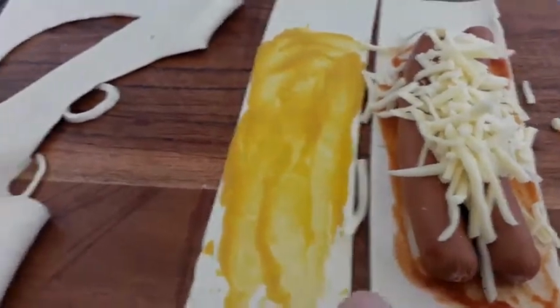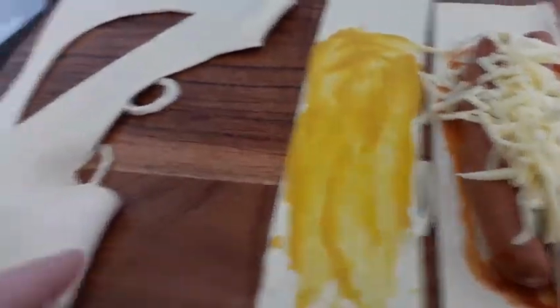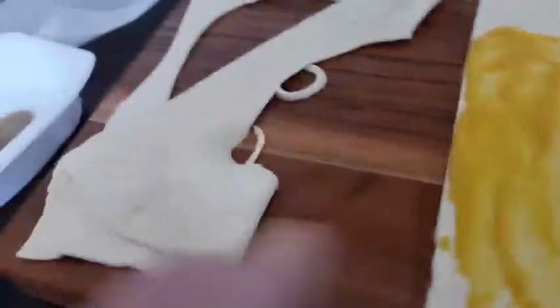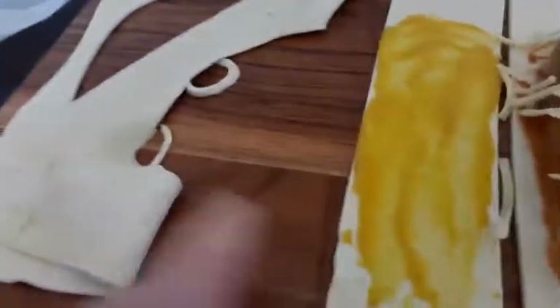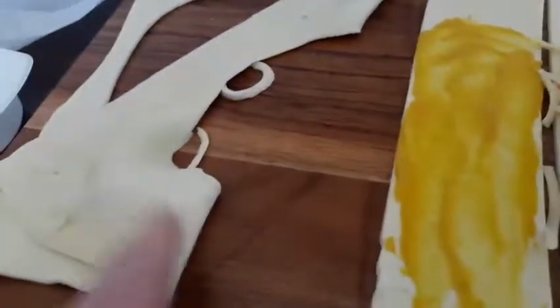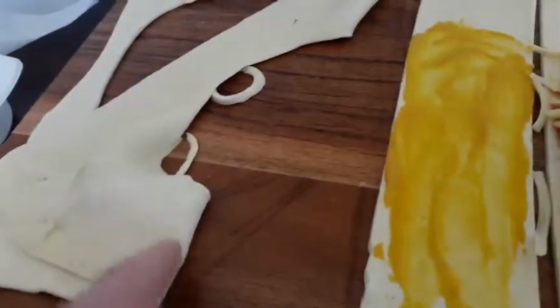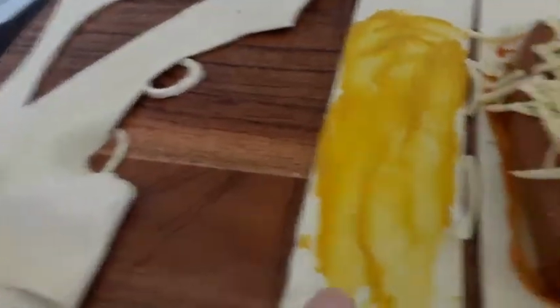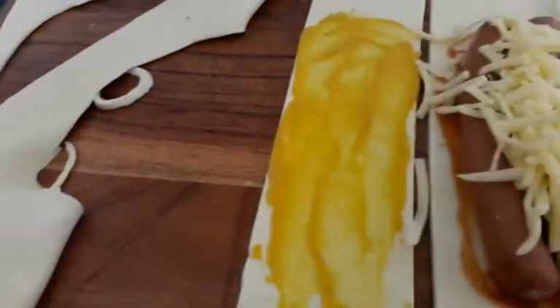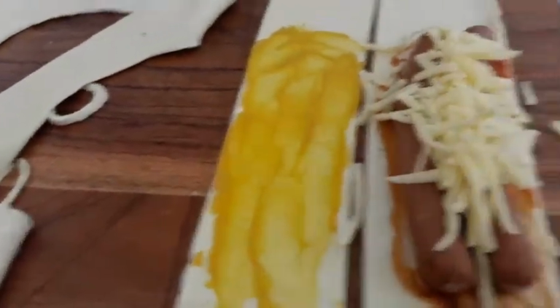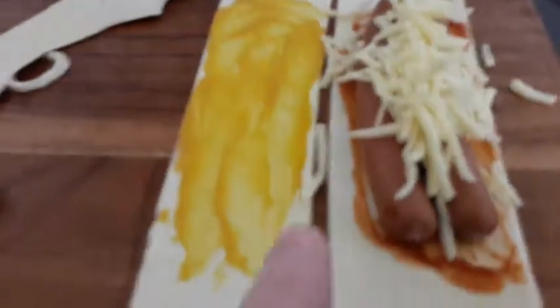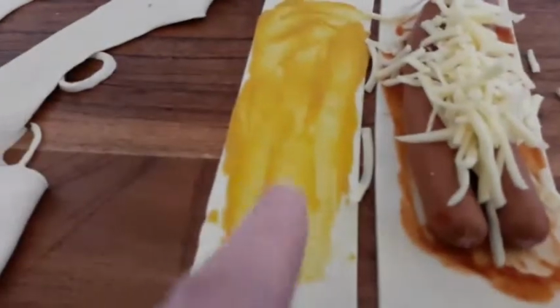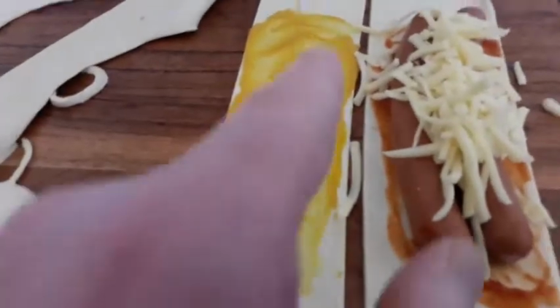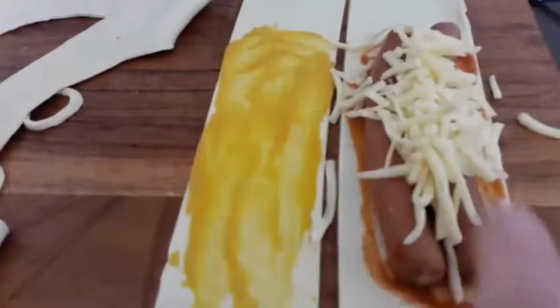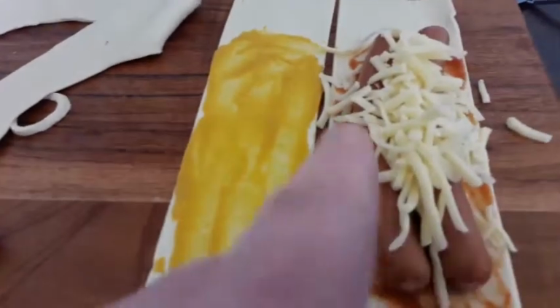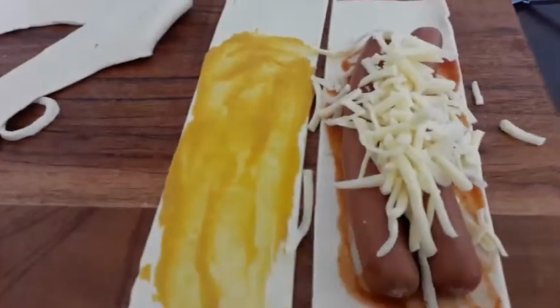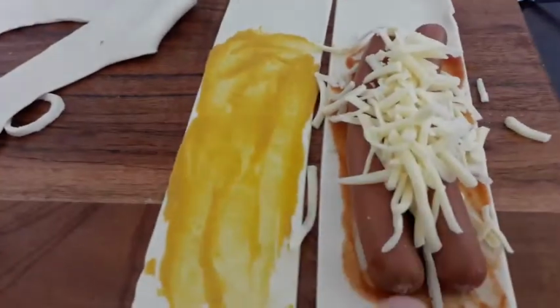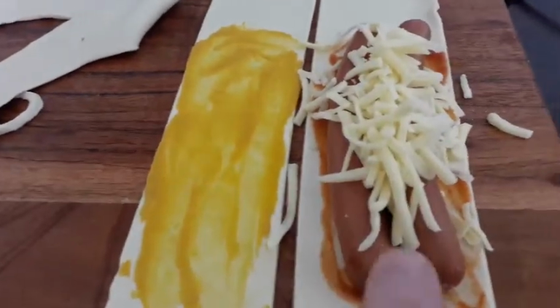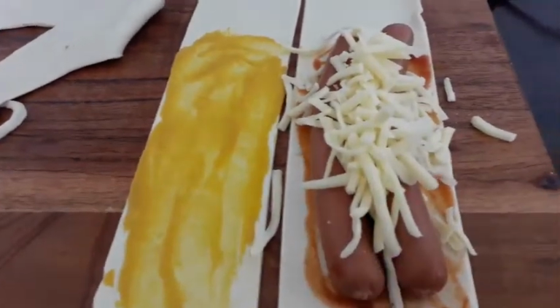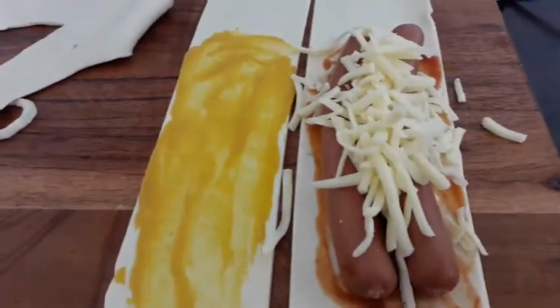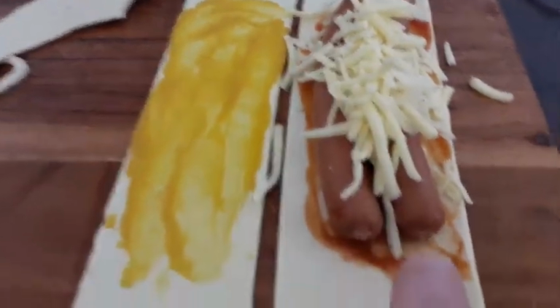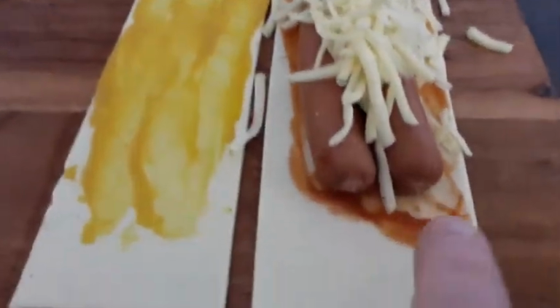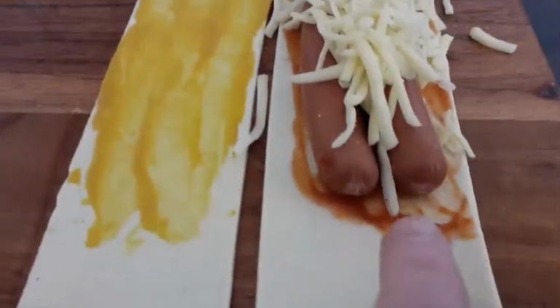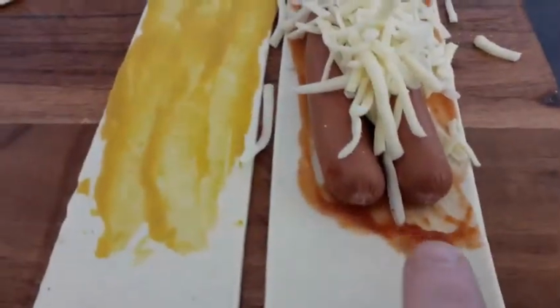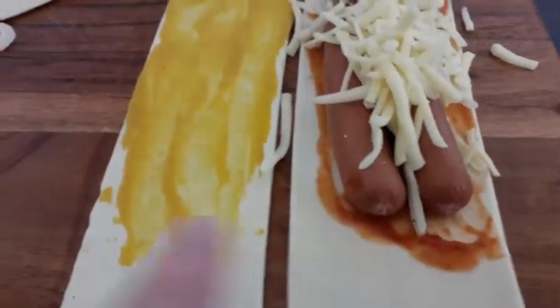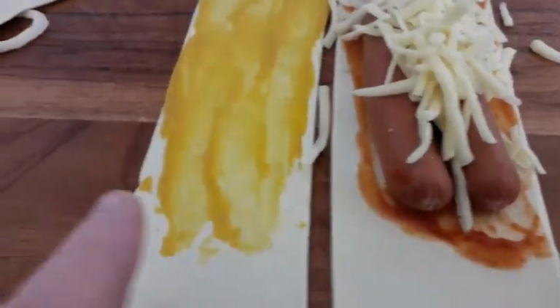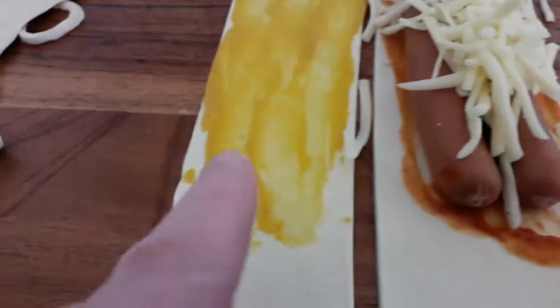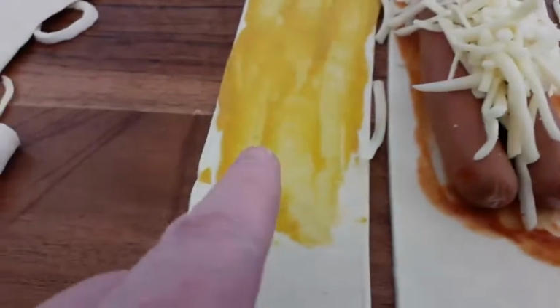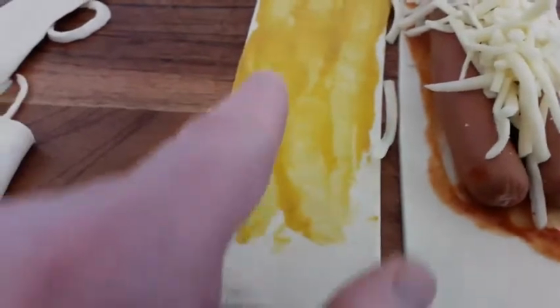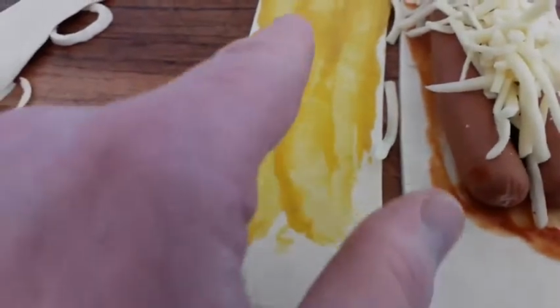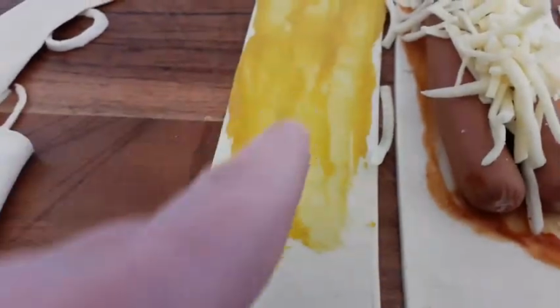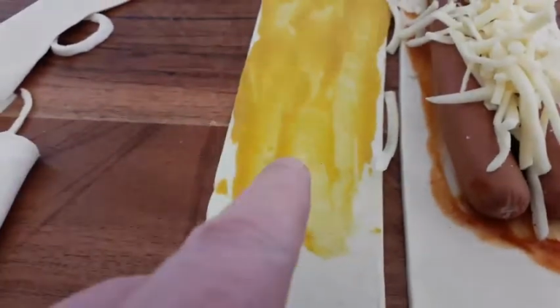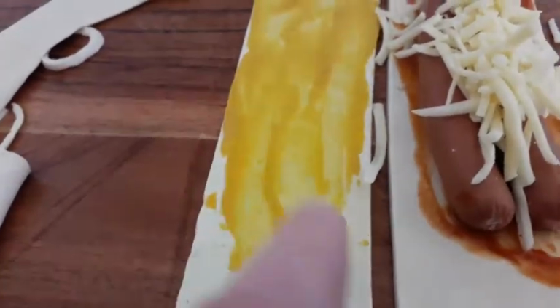So we've got some of this ready-made pastry. Cut it into strips, put some tomato sauce on this one, and put some English mustard on this one here.